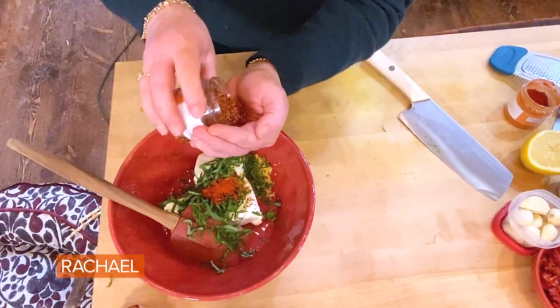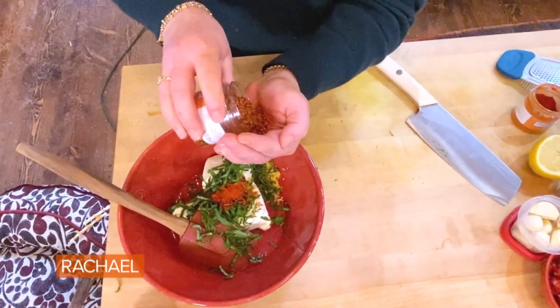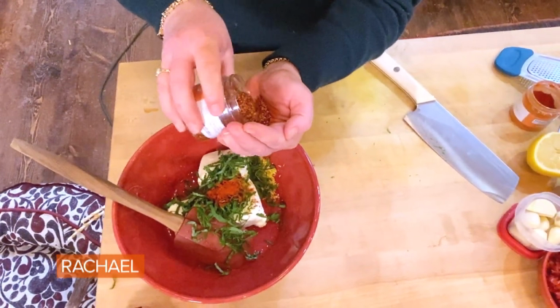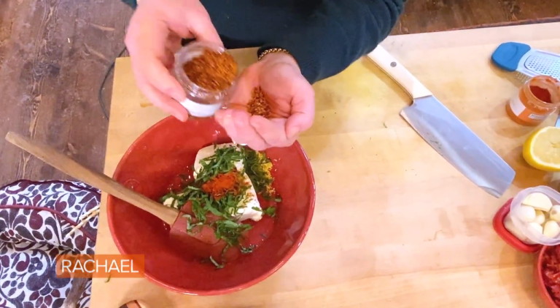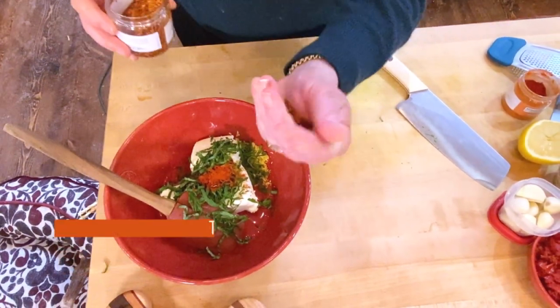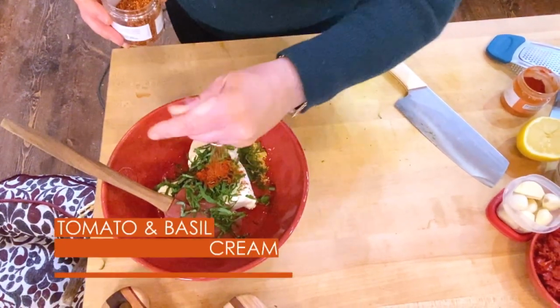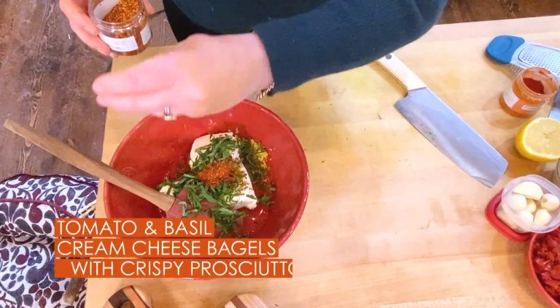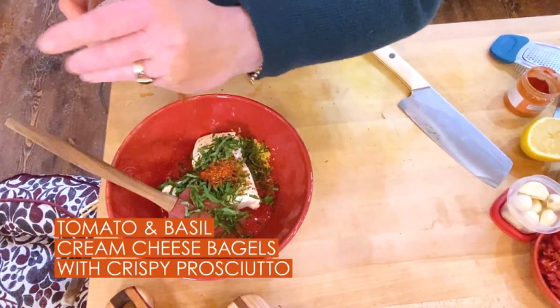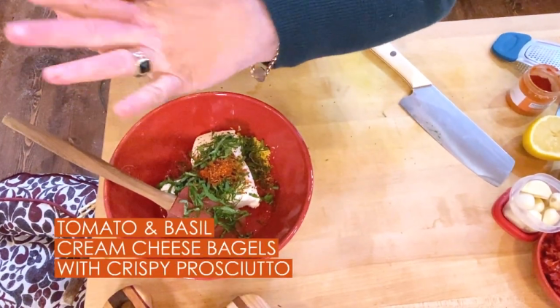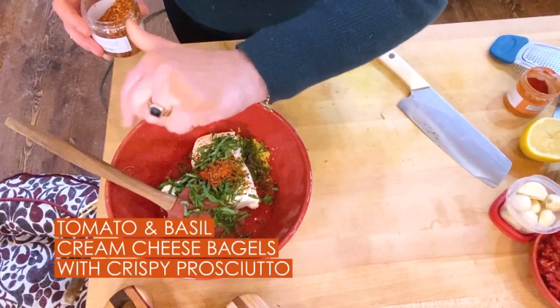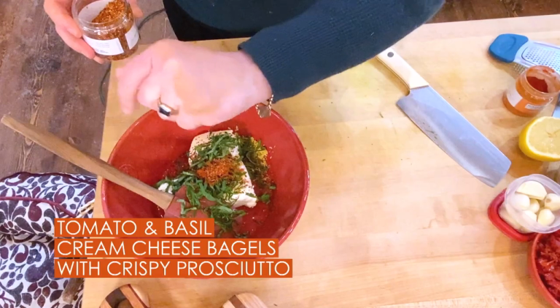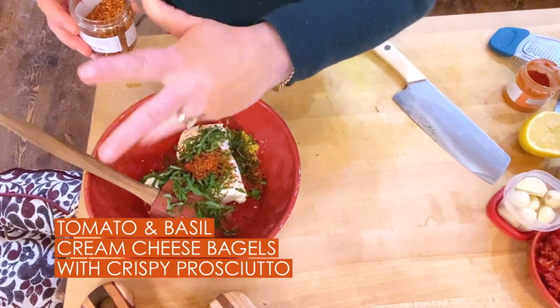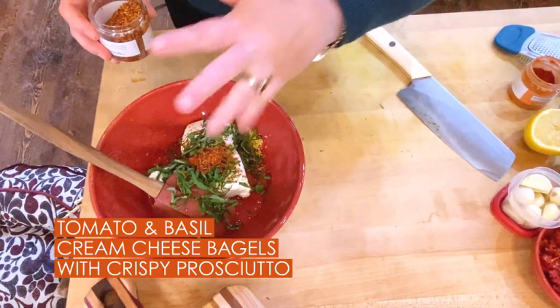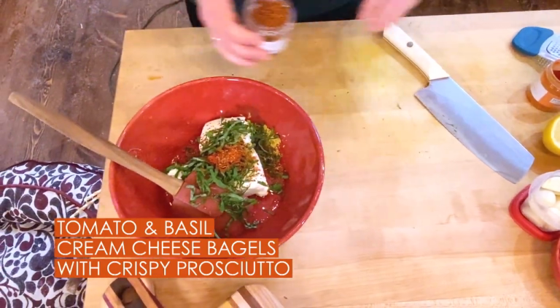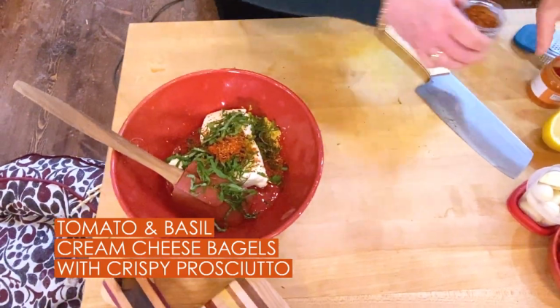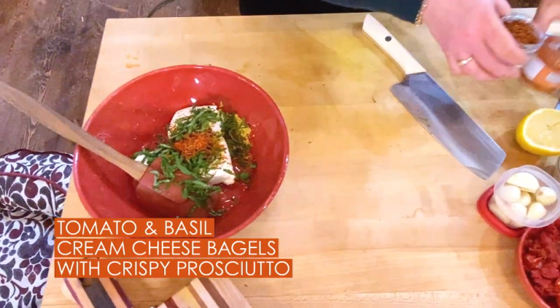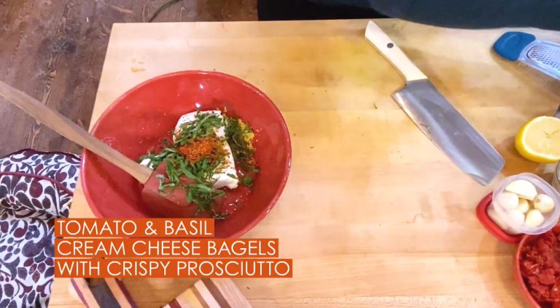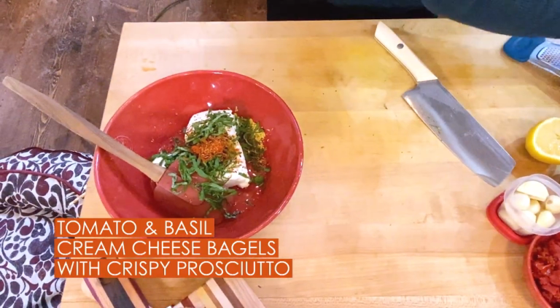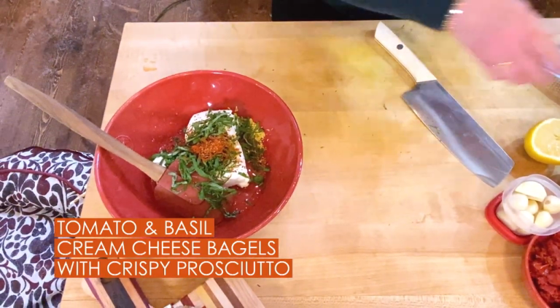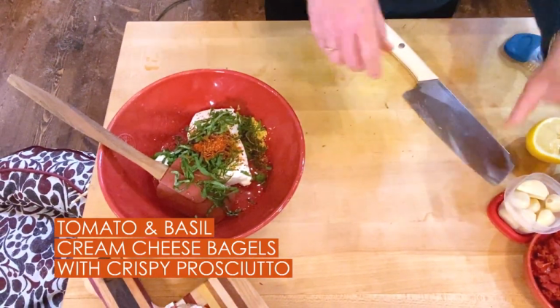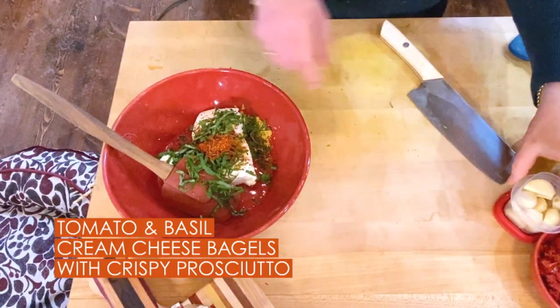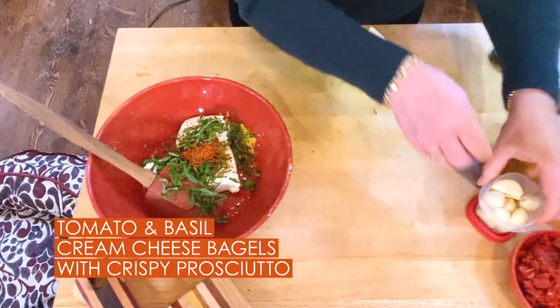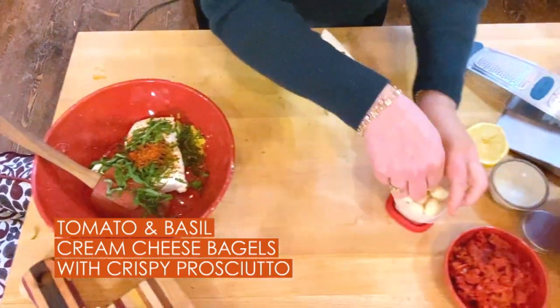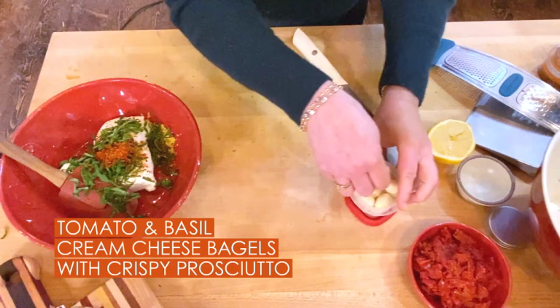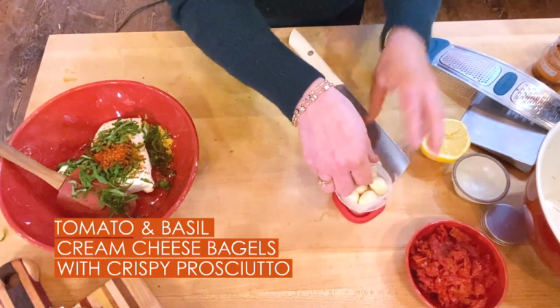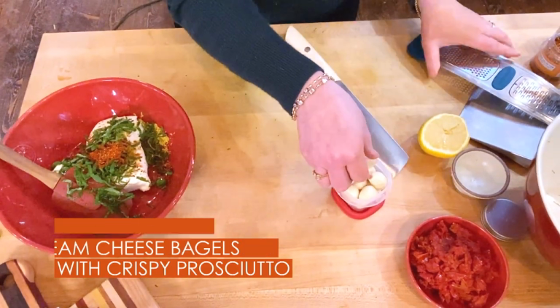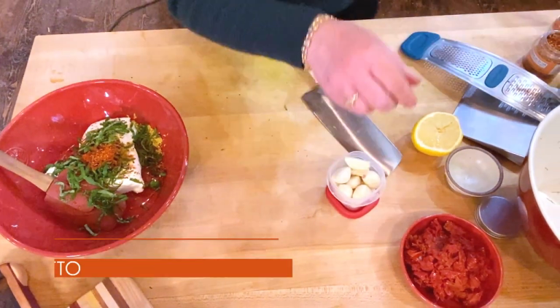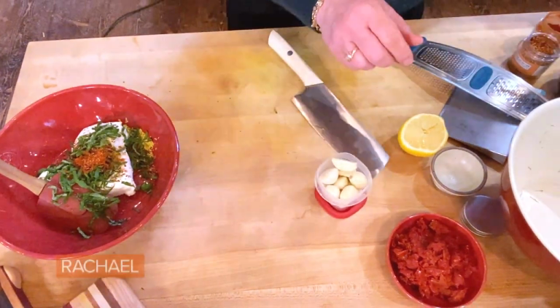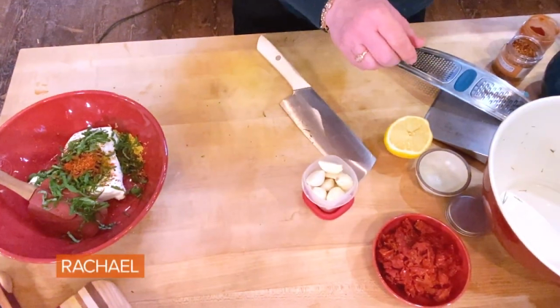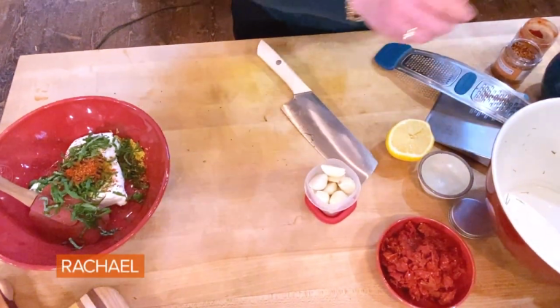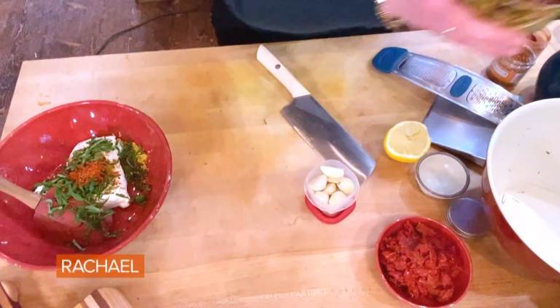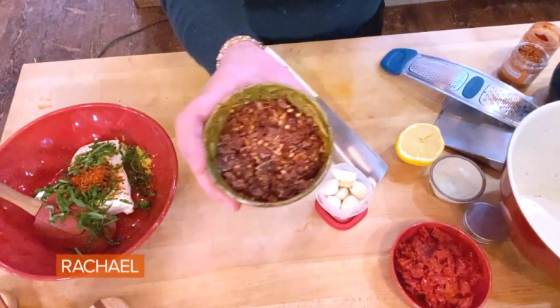About a third of a palm full, about a teaspoon or so of the smoked sweet paprika. And then for the heat, as little or as much as you like — here's about a half to three-quarter of a teaspoon of the ground red pepper or red pepper flake. We all have that in our pantry.